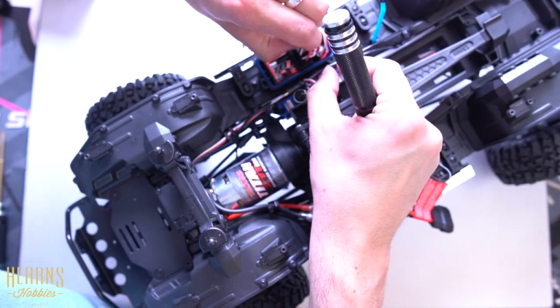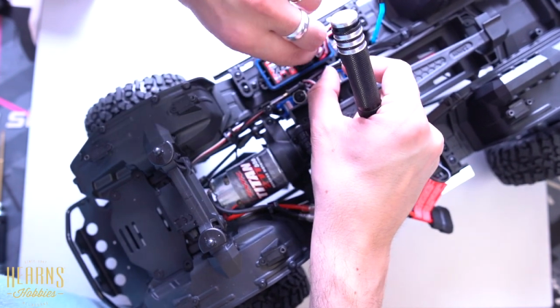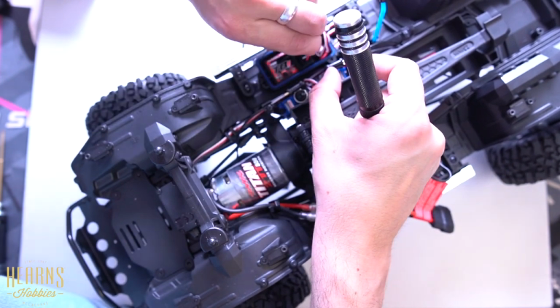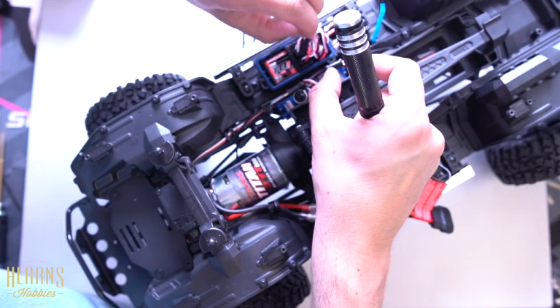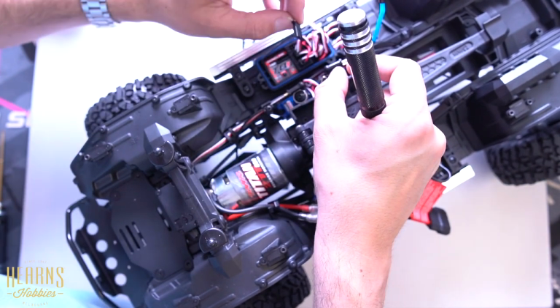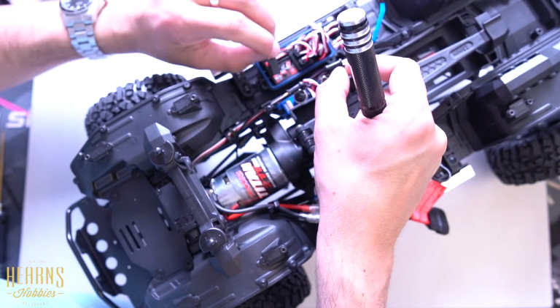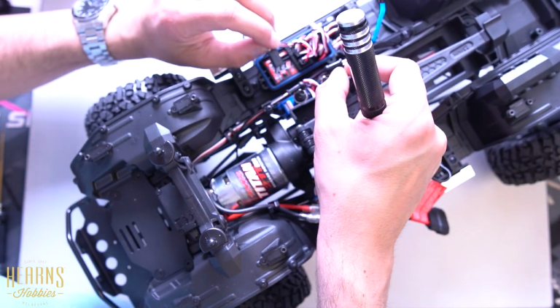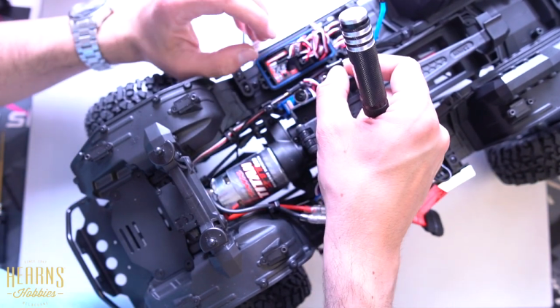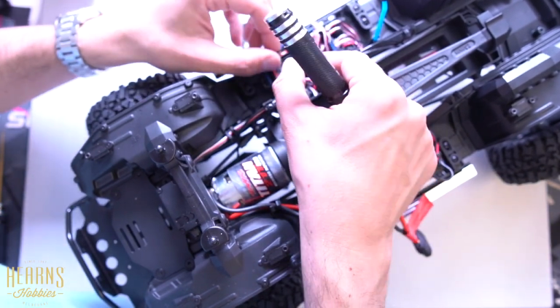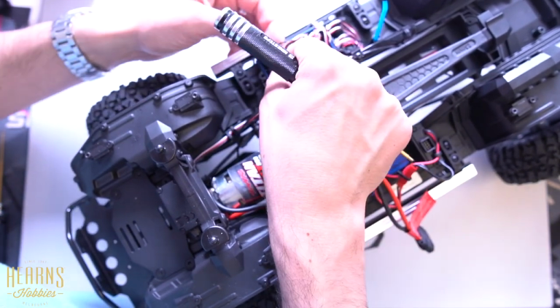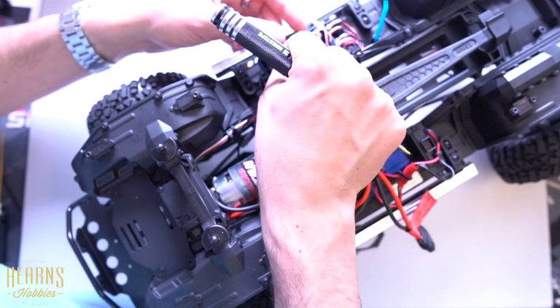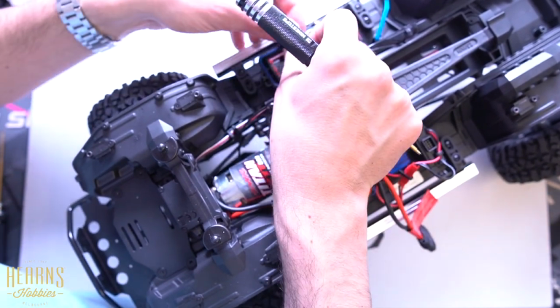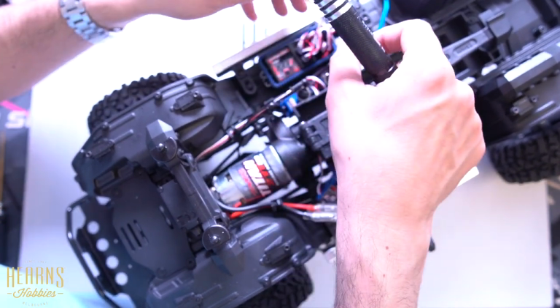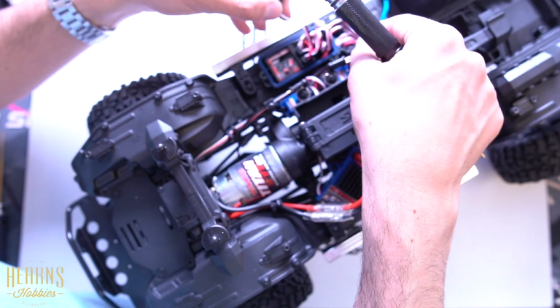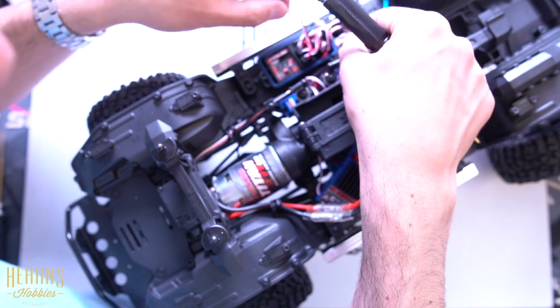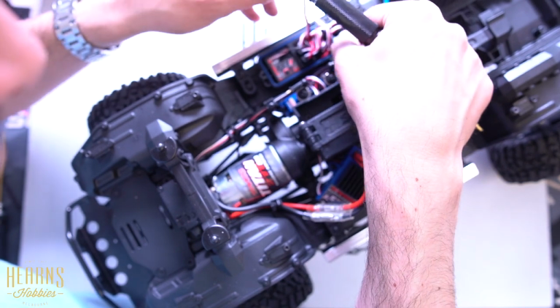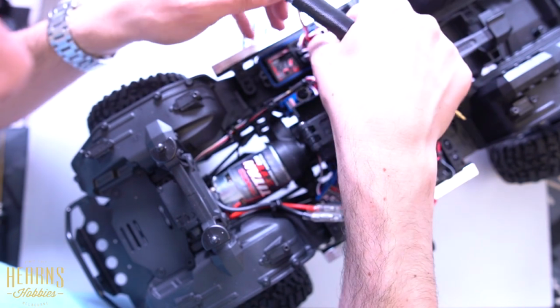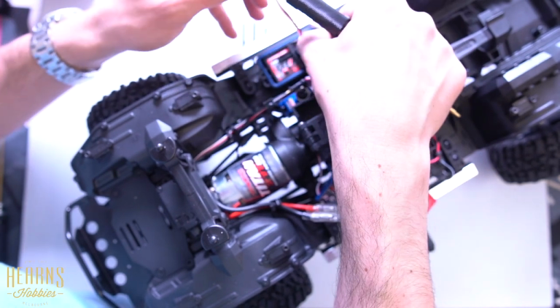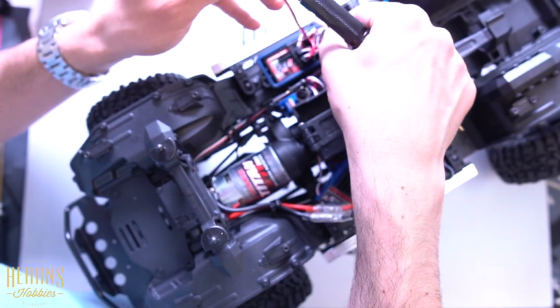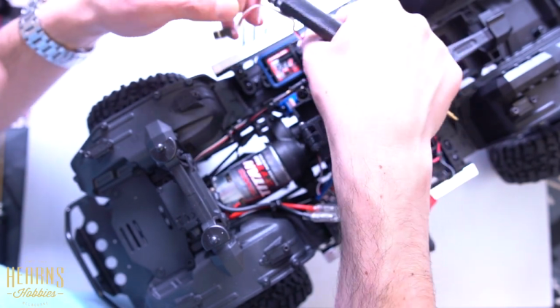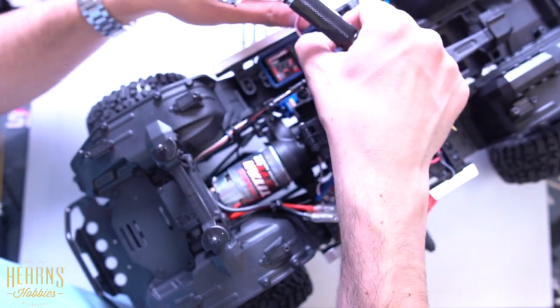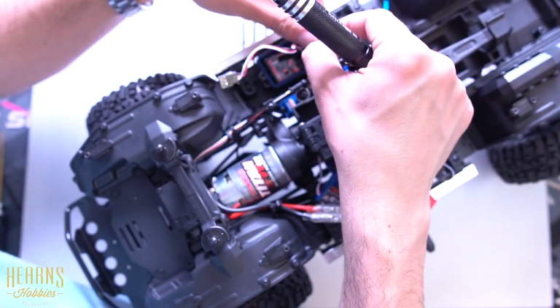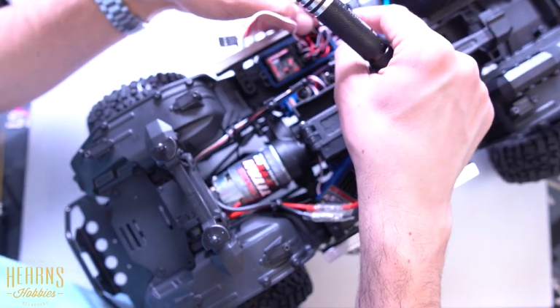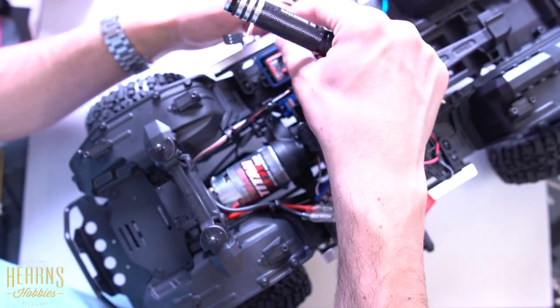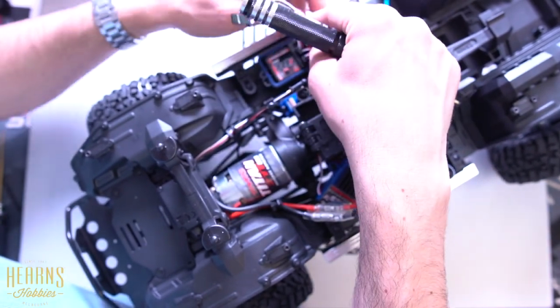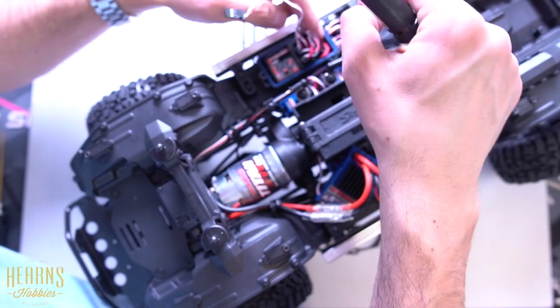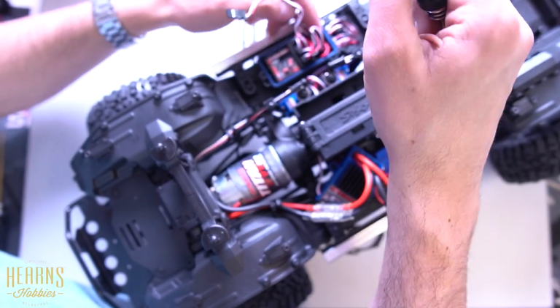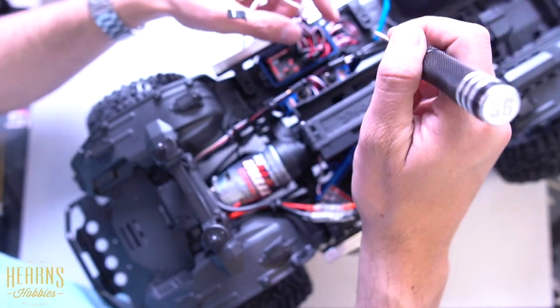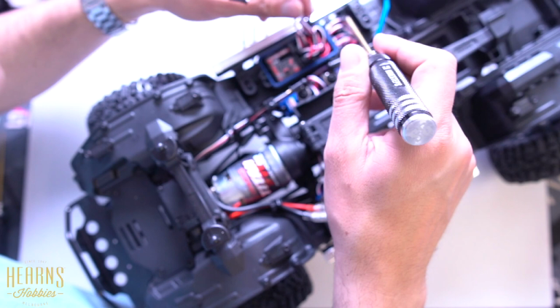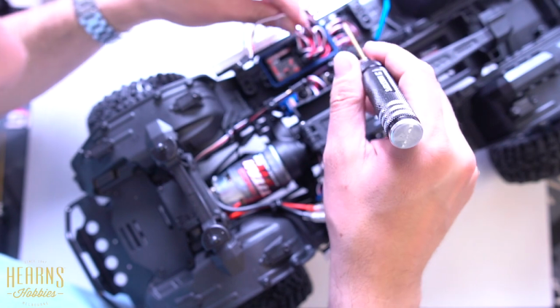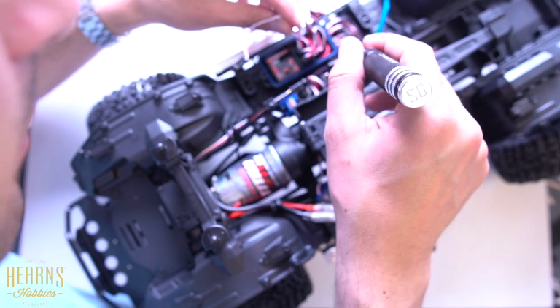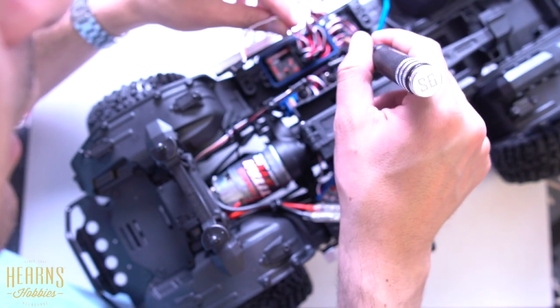There we go — that should be your speed controller wire. Now we need to find a way to pull this out from here.